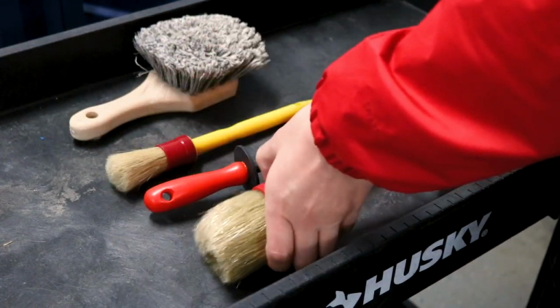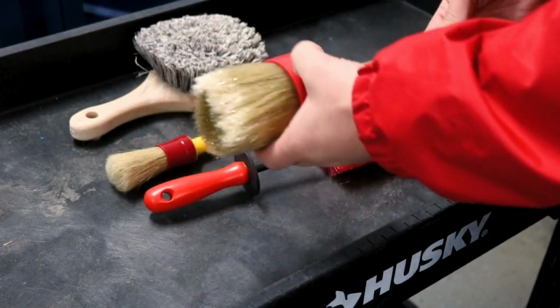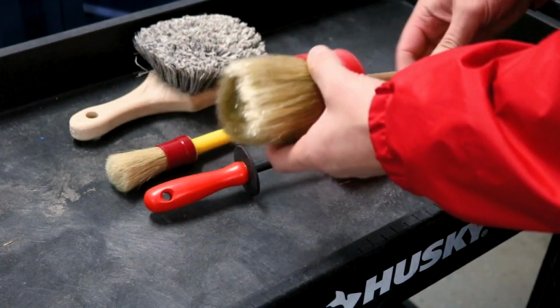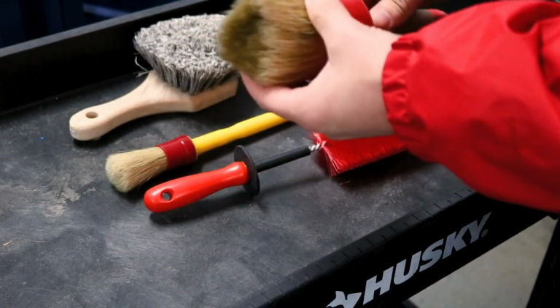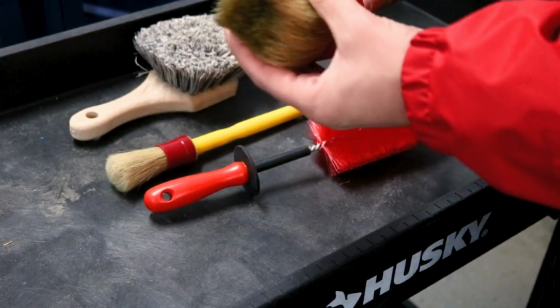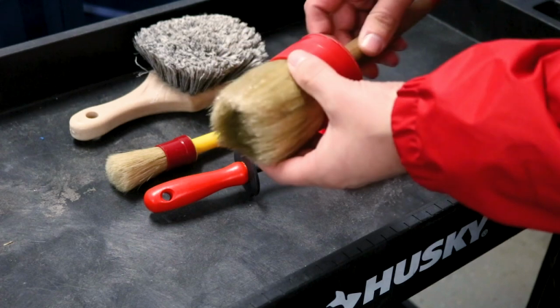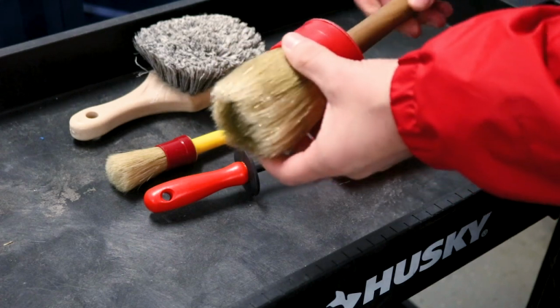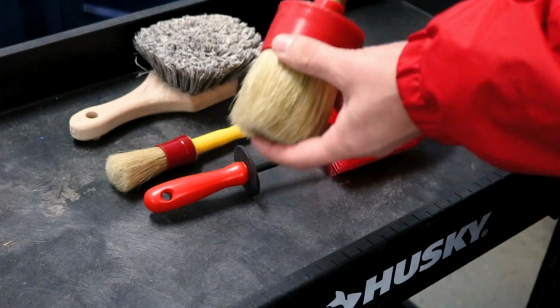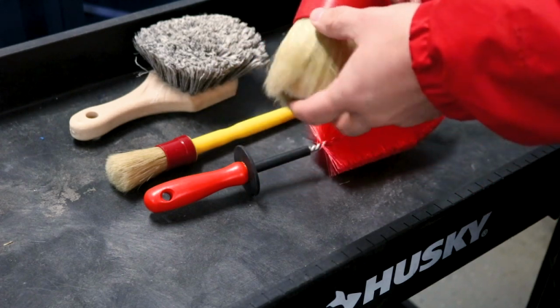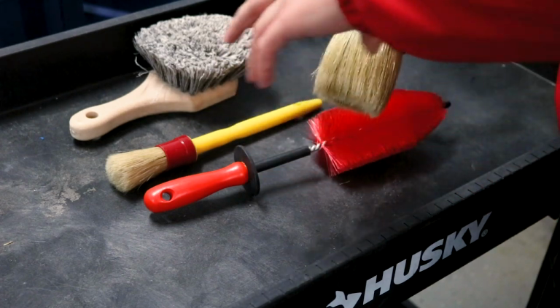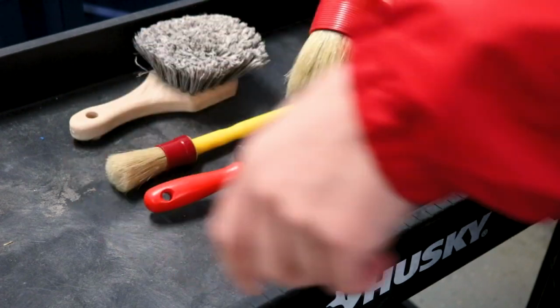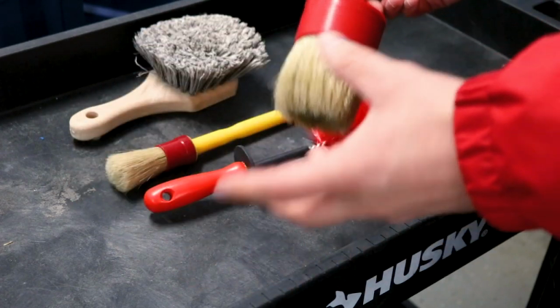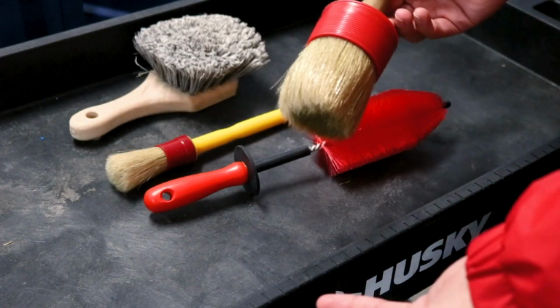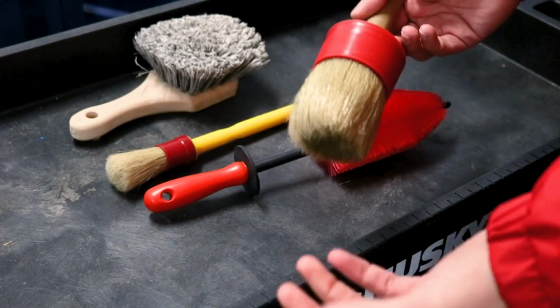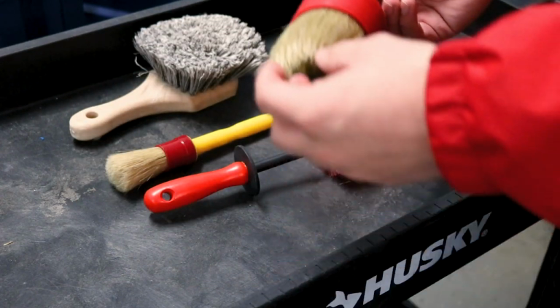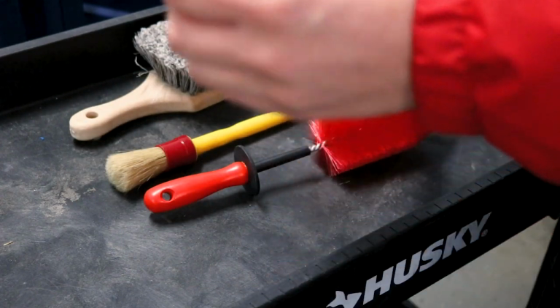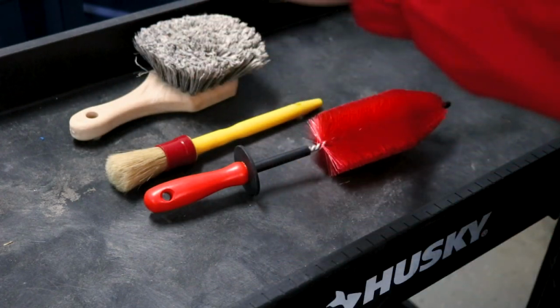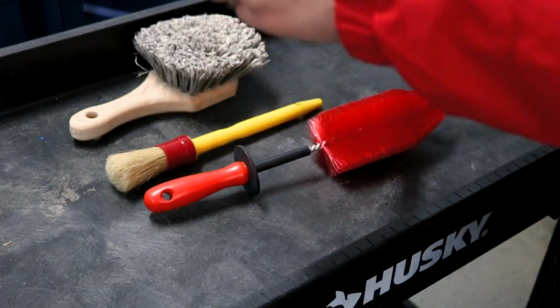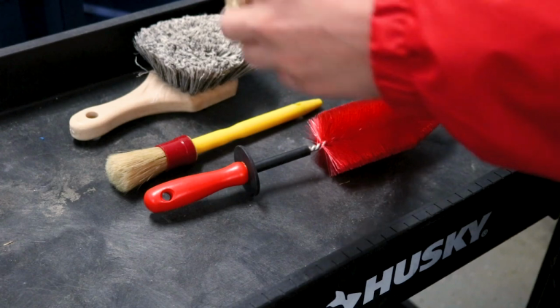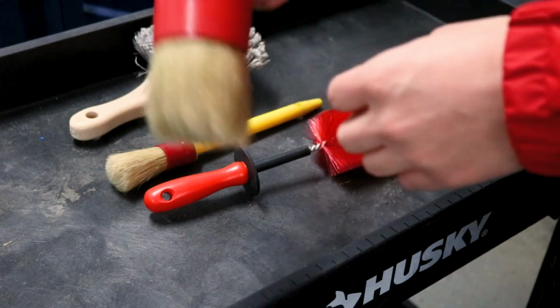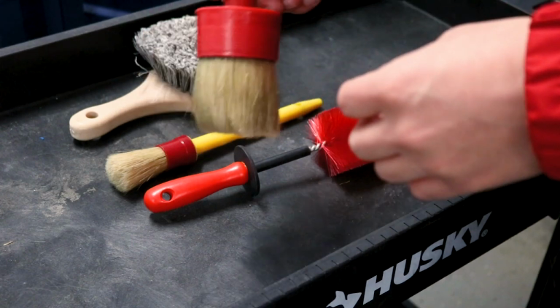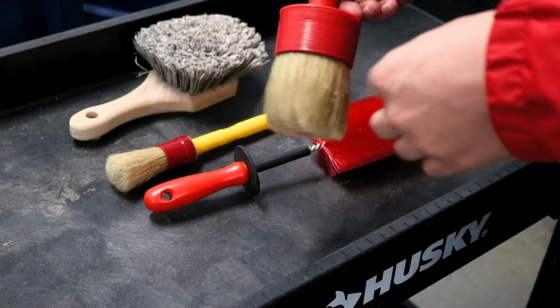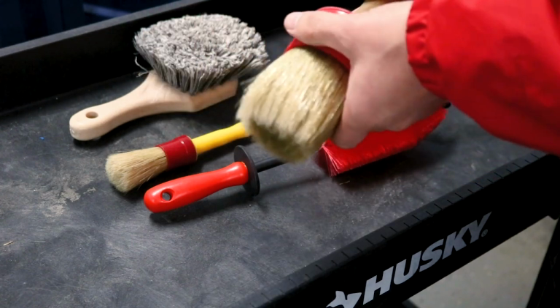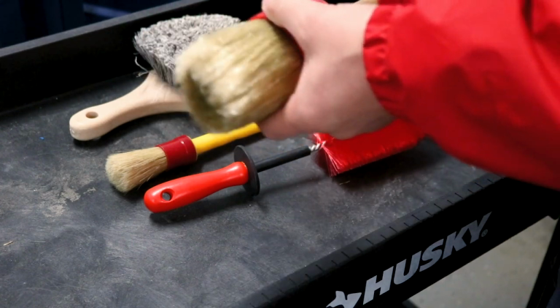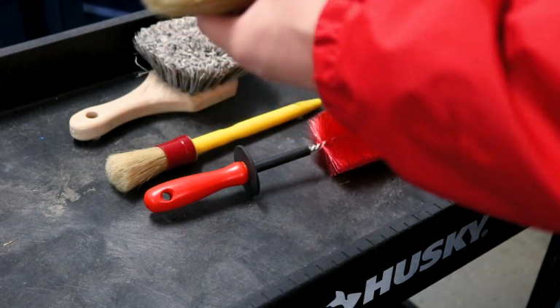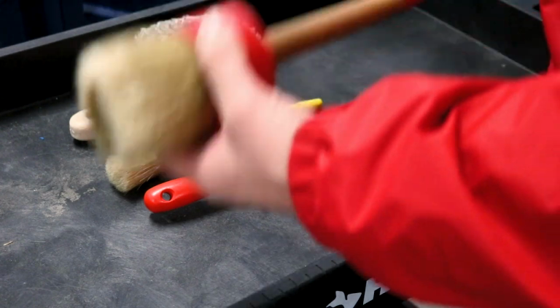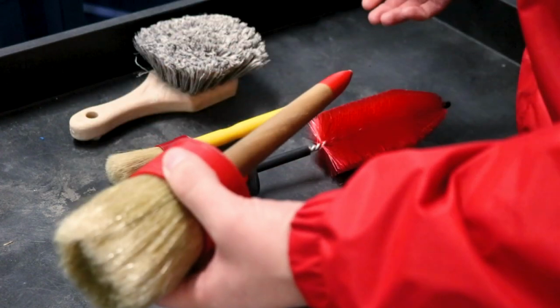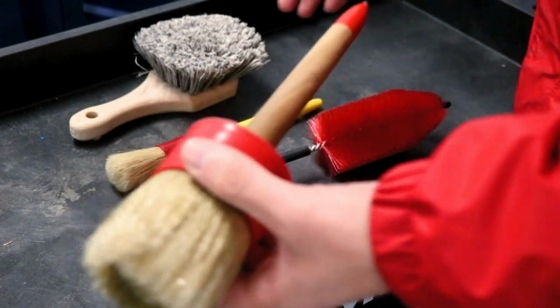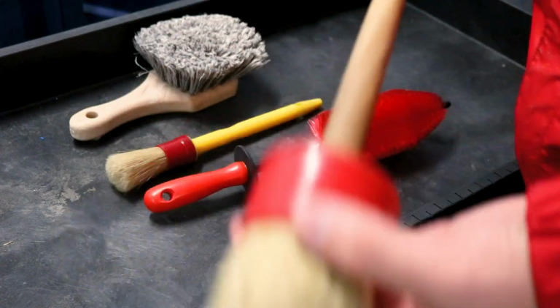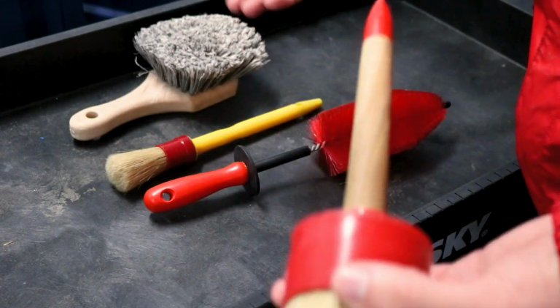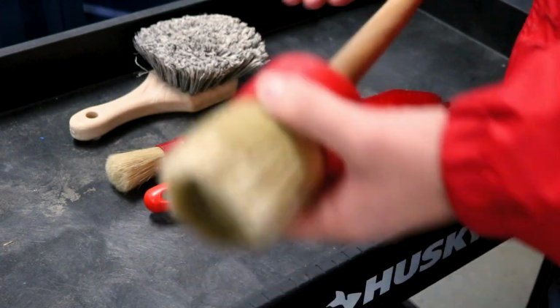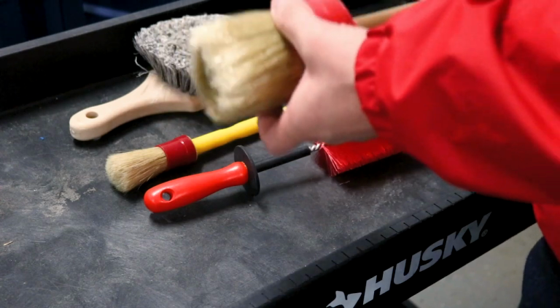This is the brush we're going to use to work in that protective coating or the dressing. There's tons of finicky tubes and different tabs in the engine bay, so we'll put the product on the bristles and then work it into those tight little areas, mop it up with a microfiber towel, and hopefully get a perfect even finish.